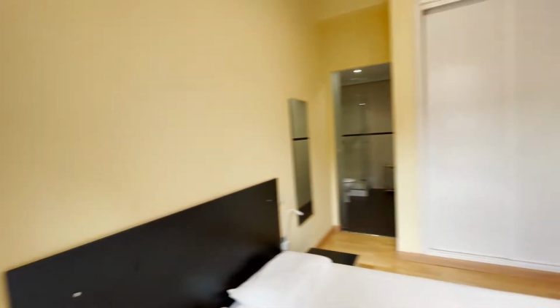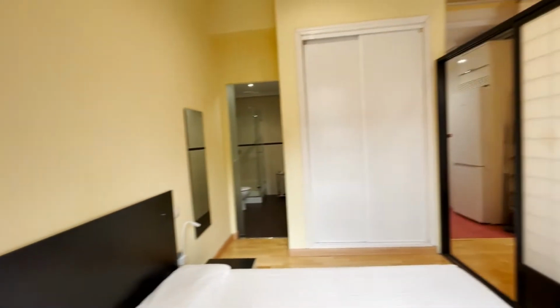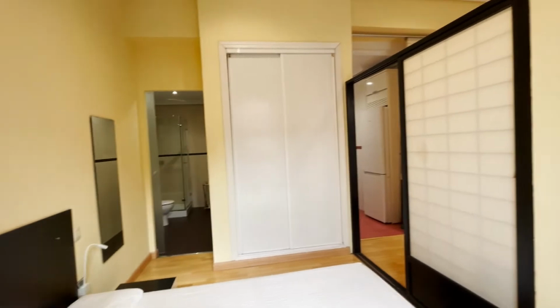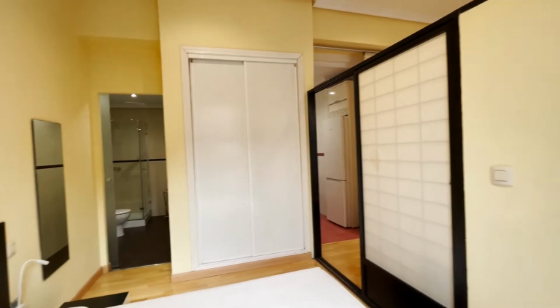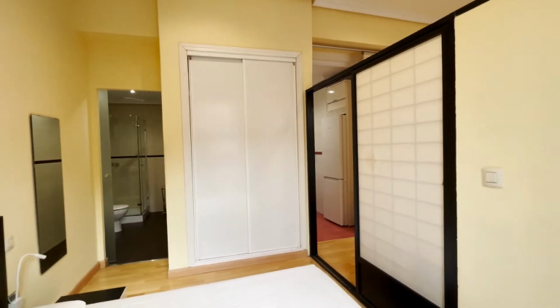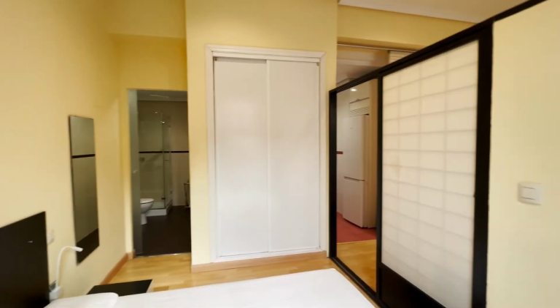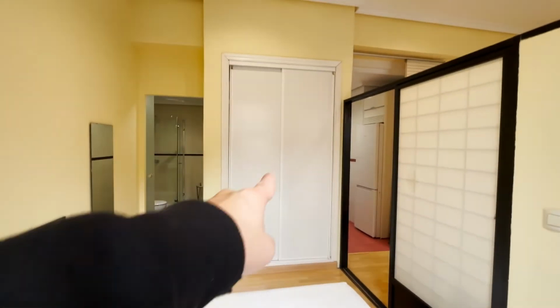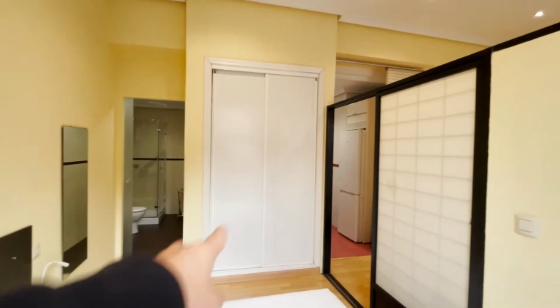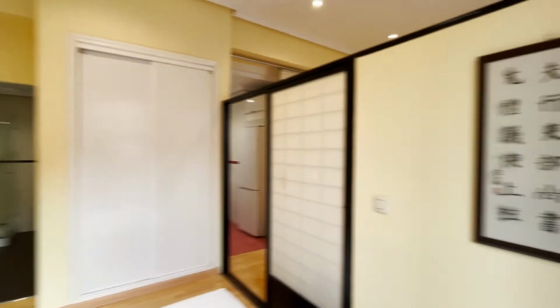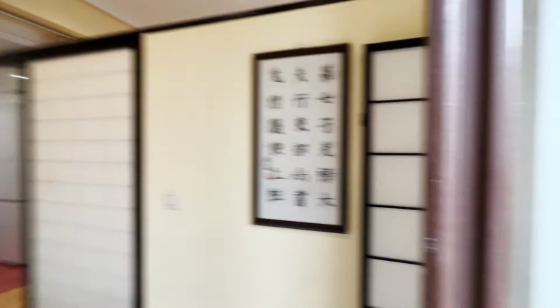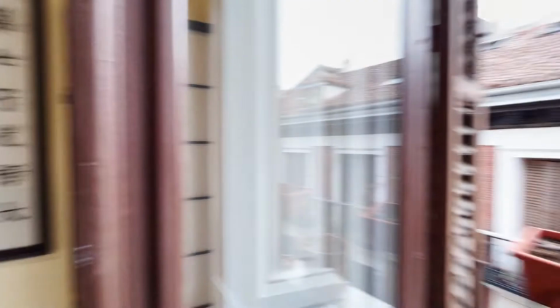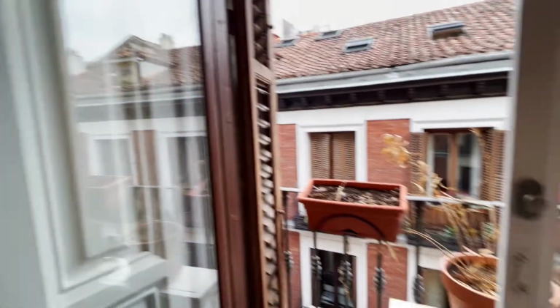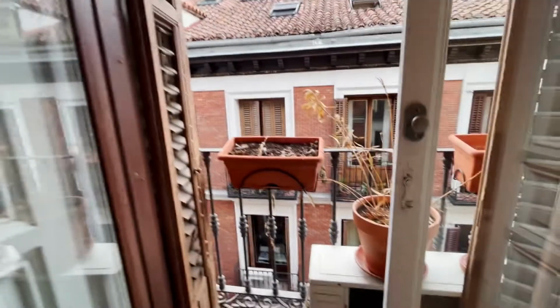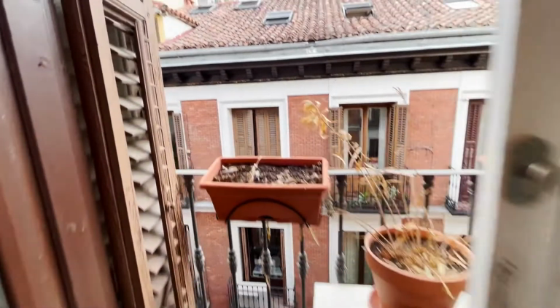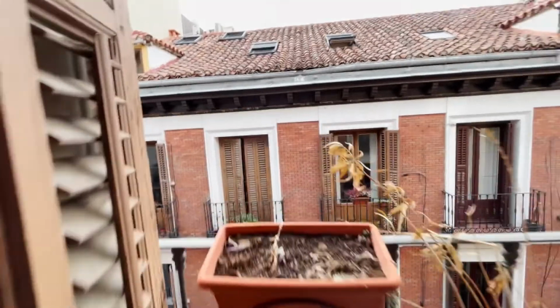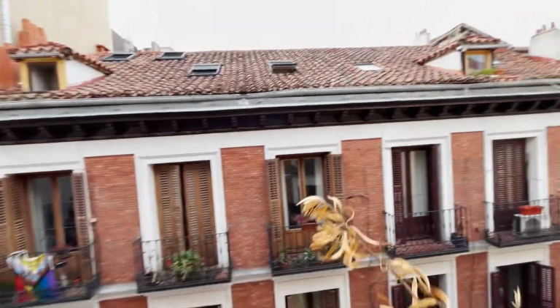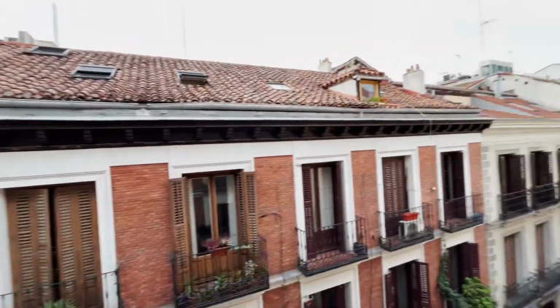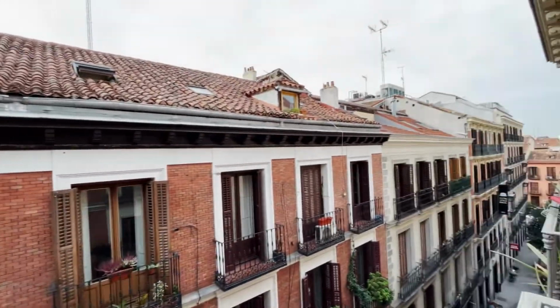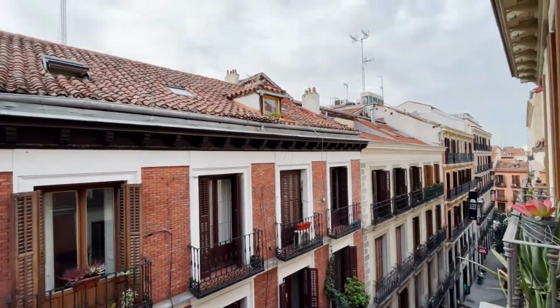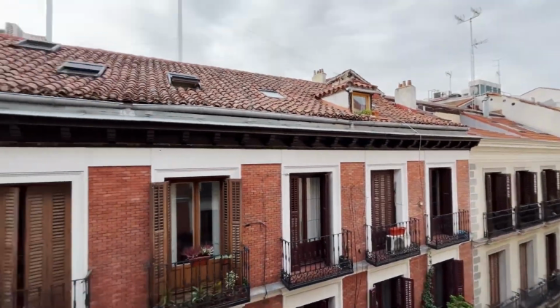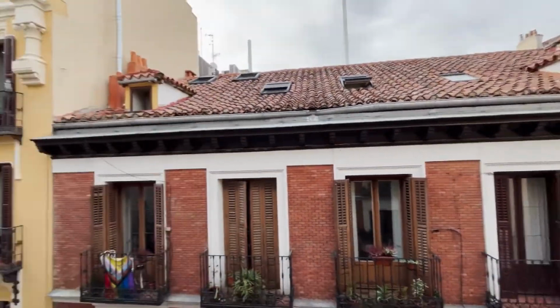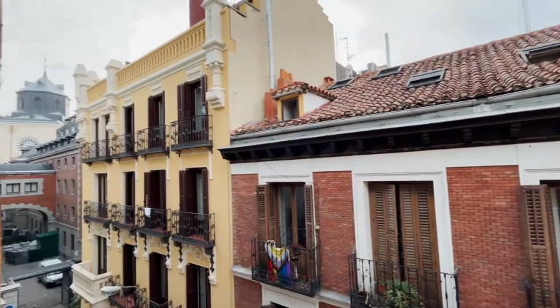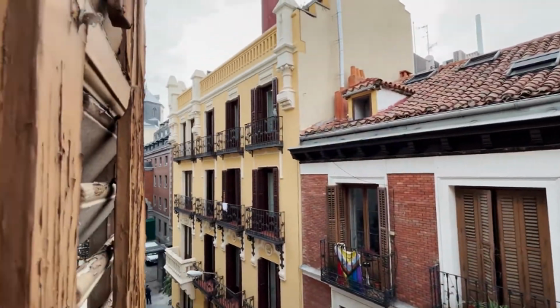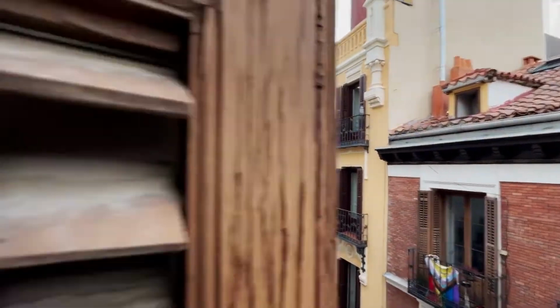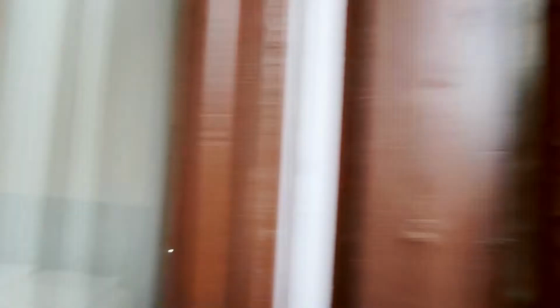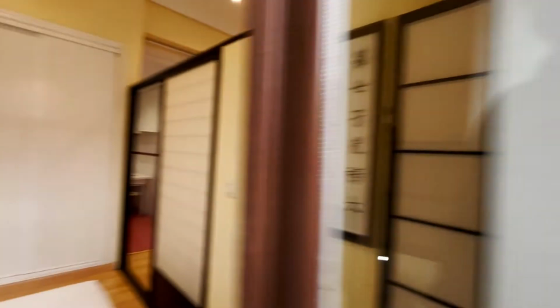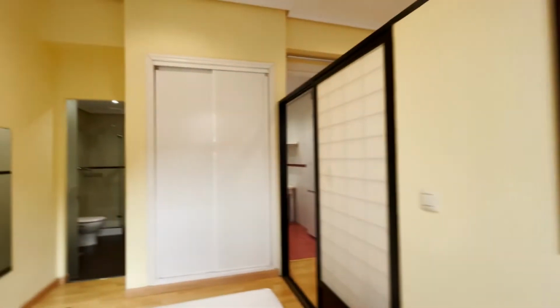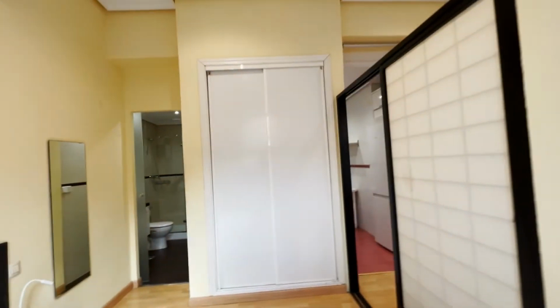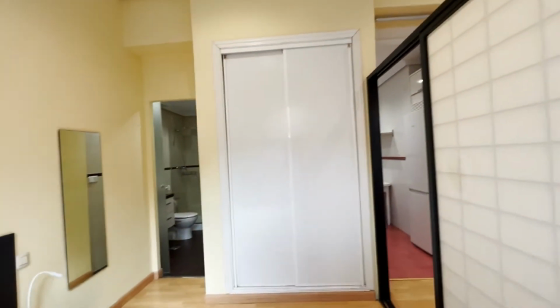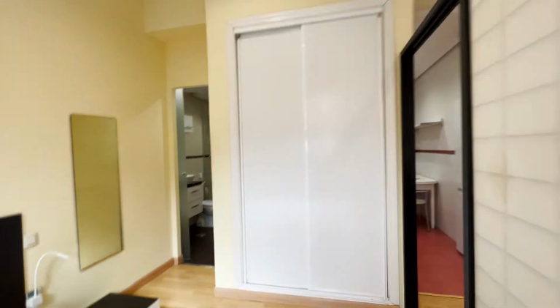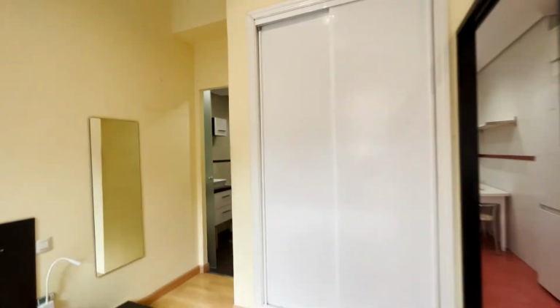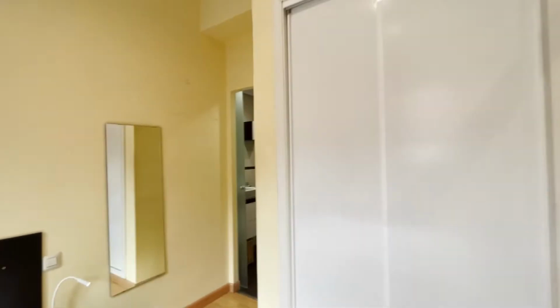The apartment has really good natural light, wardrobe, same balcony to the street. And to finish the tour, the bathroom.